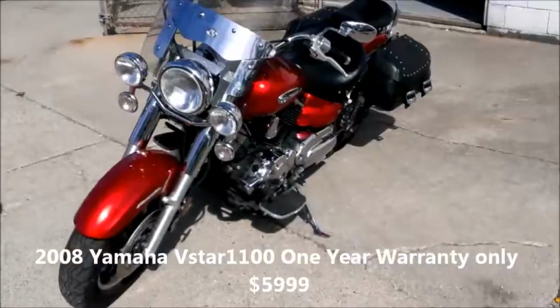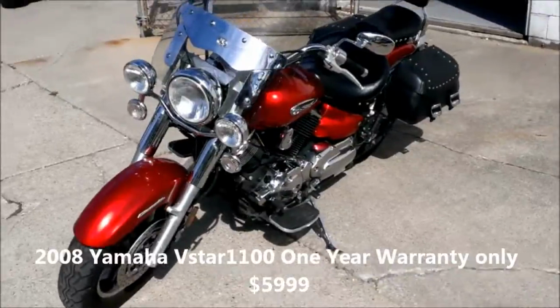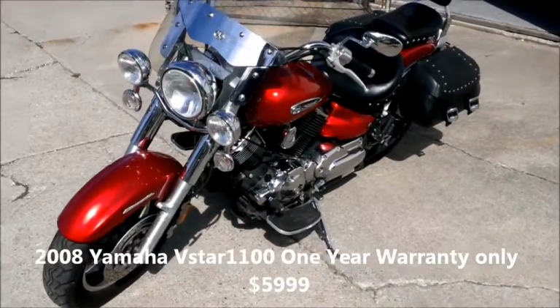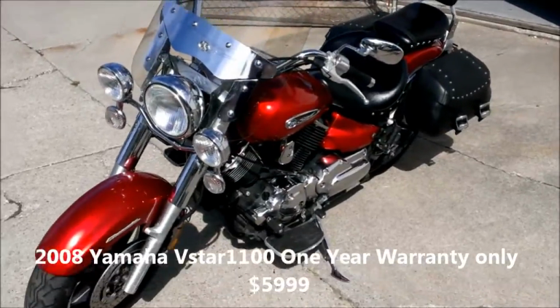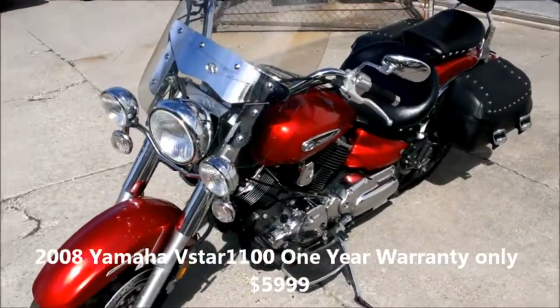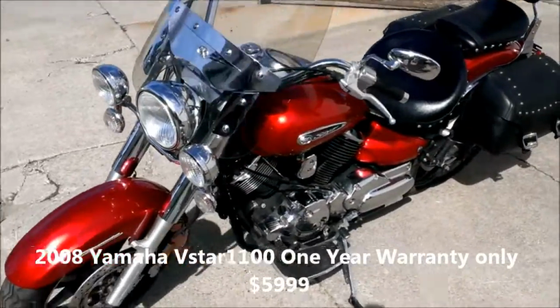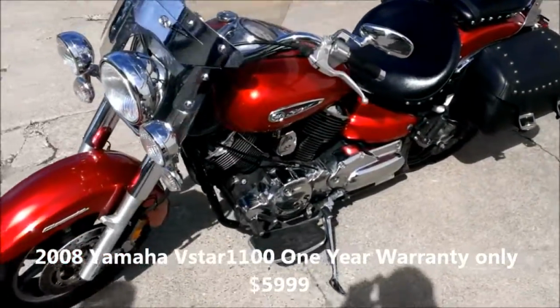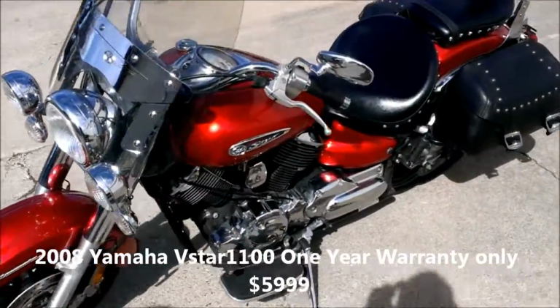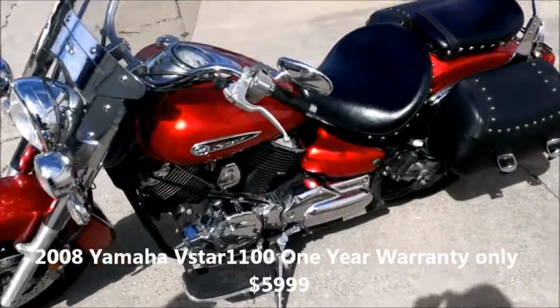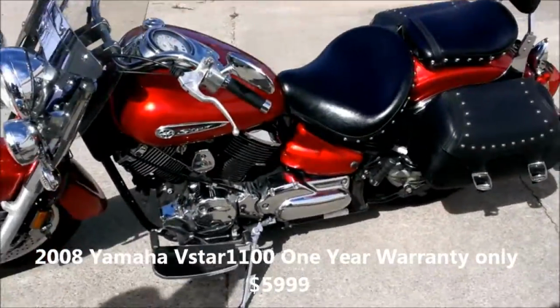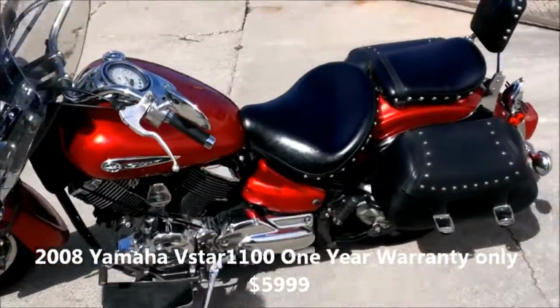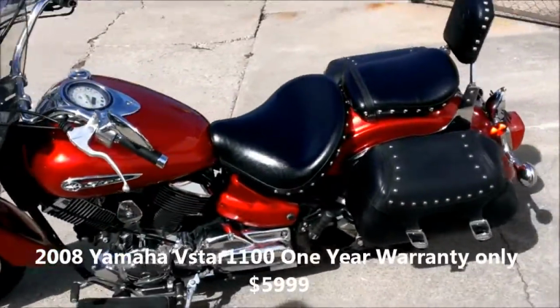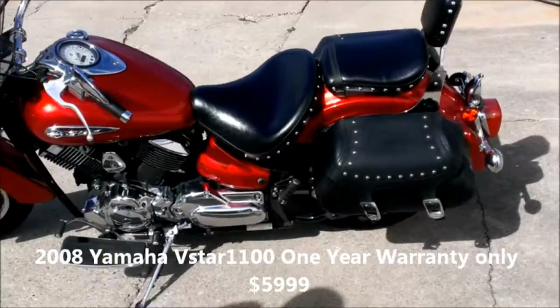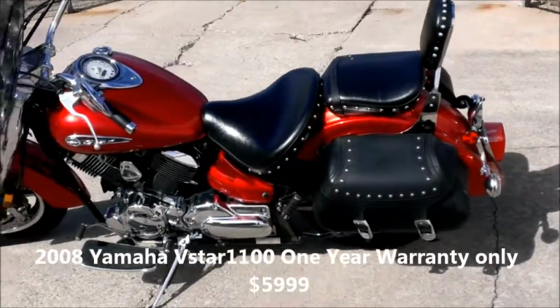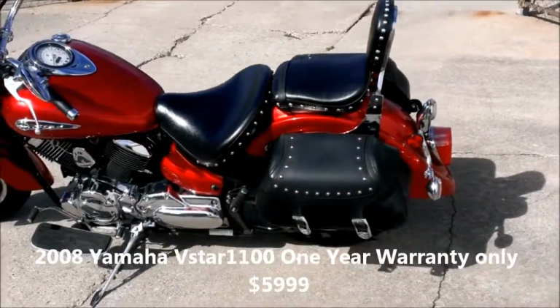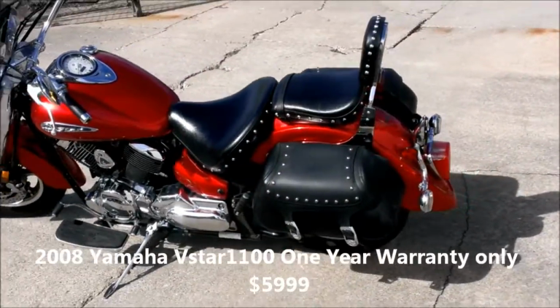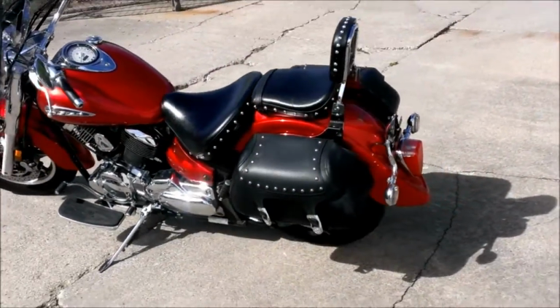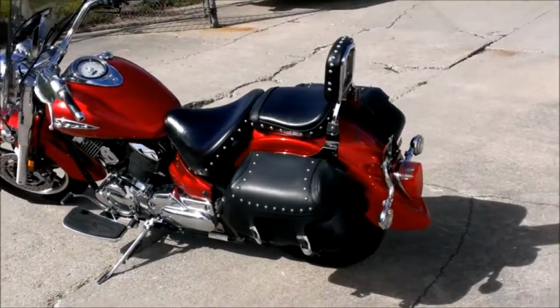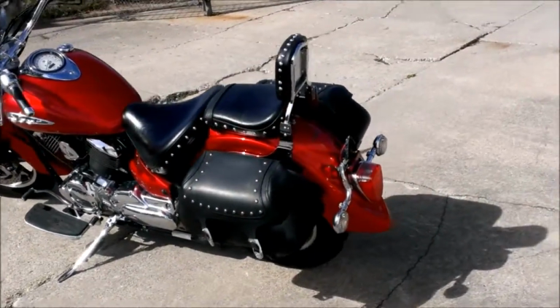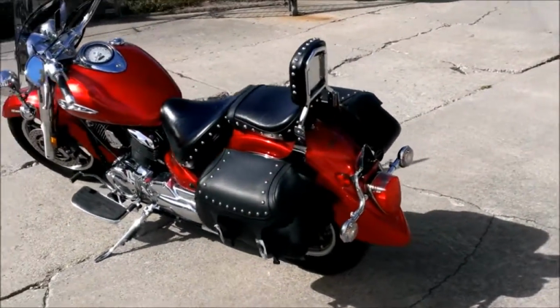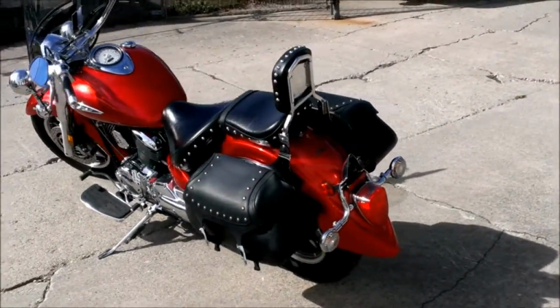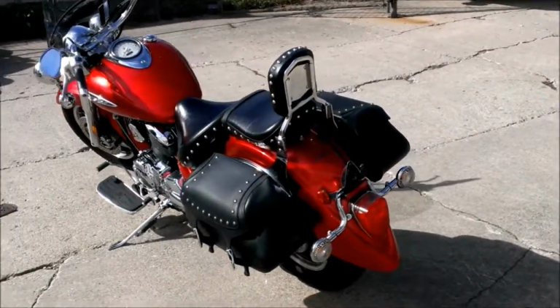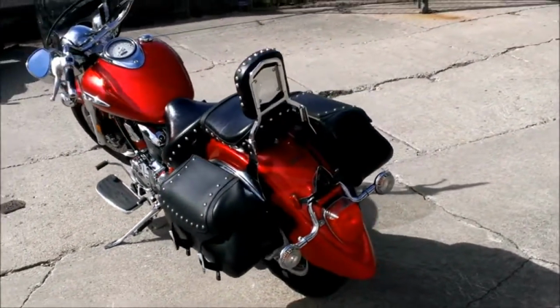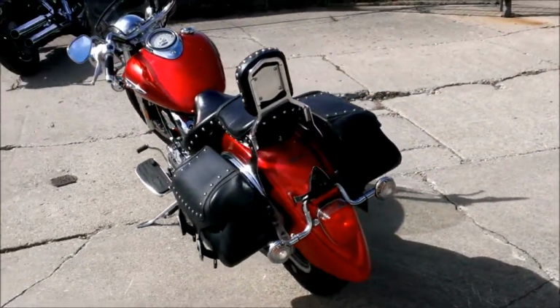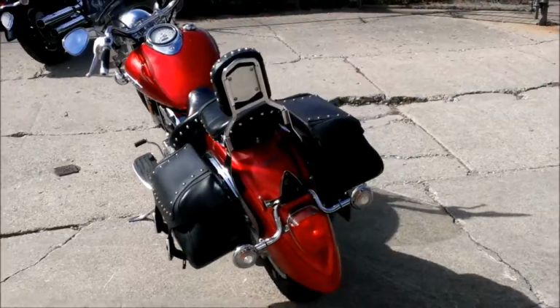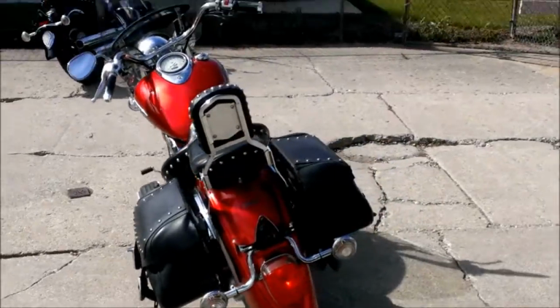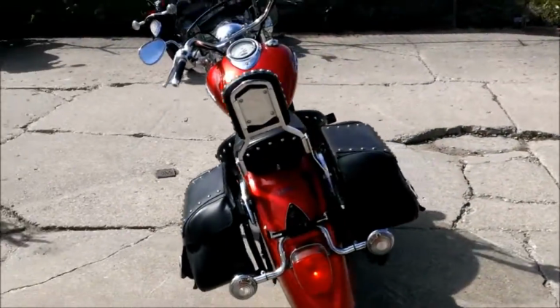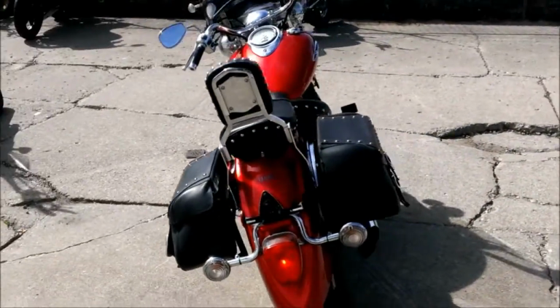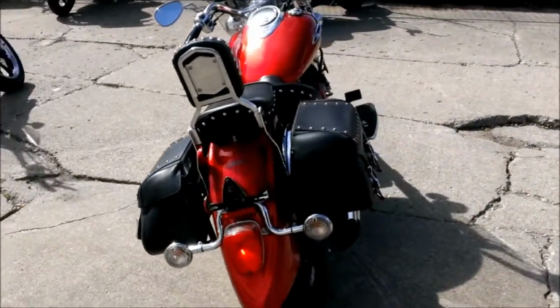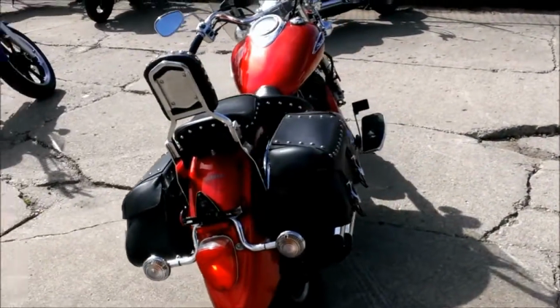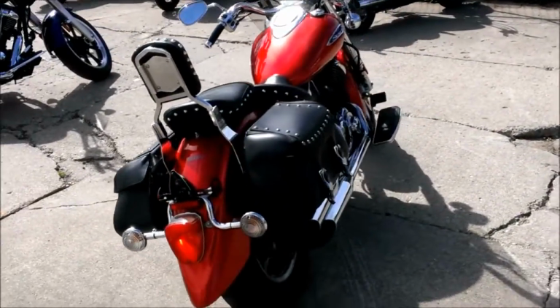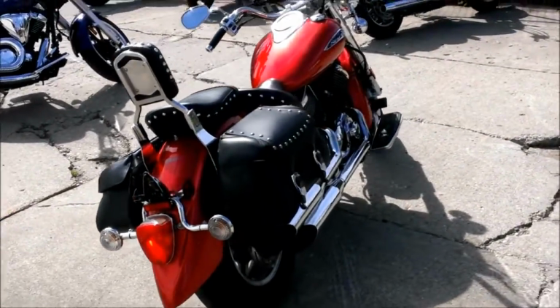We've got a 2008 Yamaha V-Star 1100 Silverado motorcycle for sale with all the extras. This V-Star is sharp: candy apple red, with a windshield, saddlebags, backrest, floorboards, and tons of chrome.